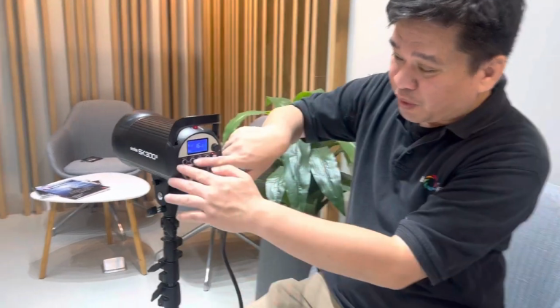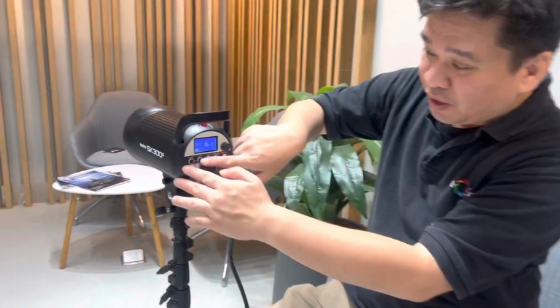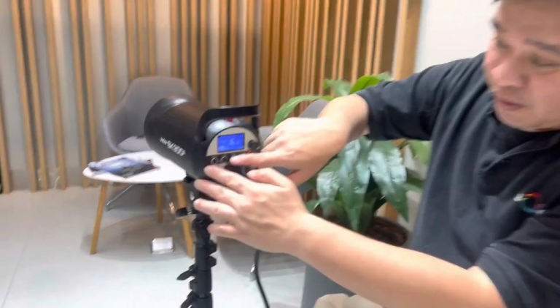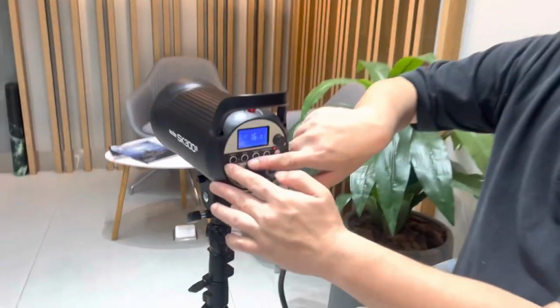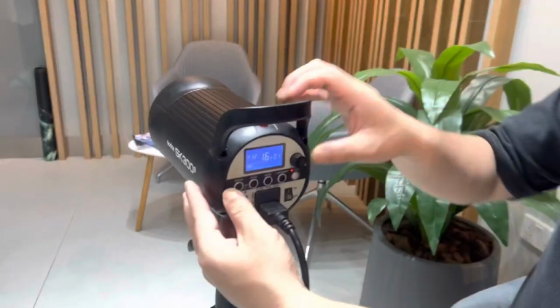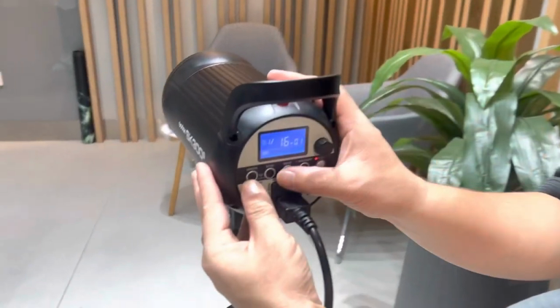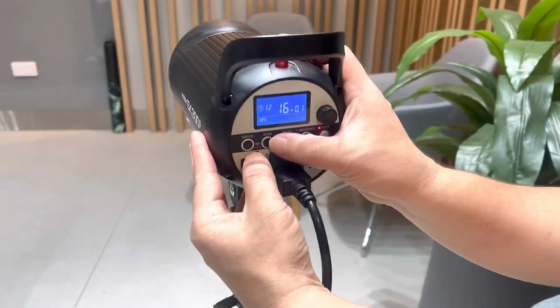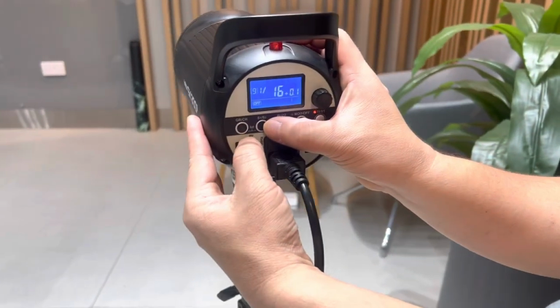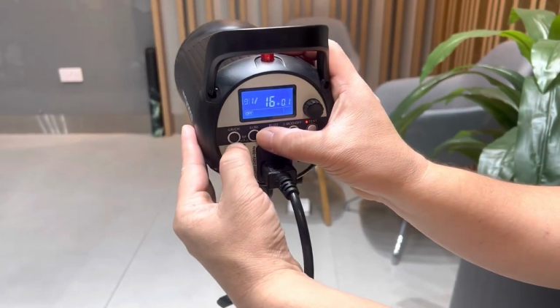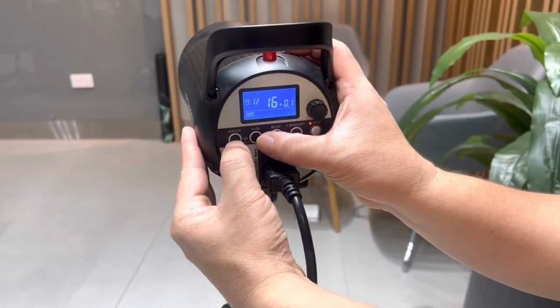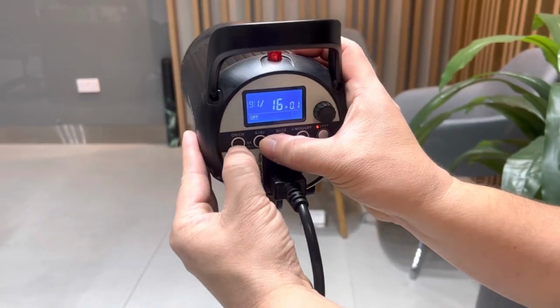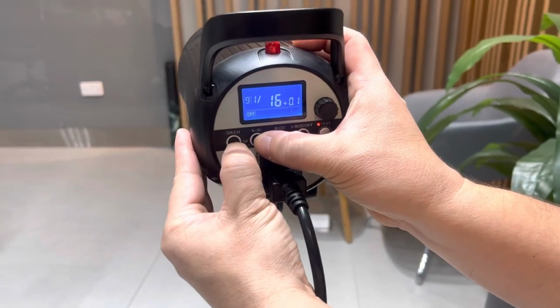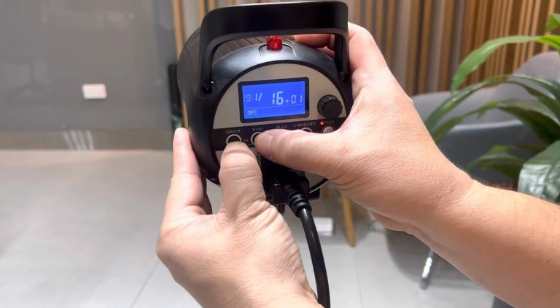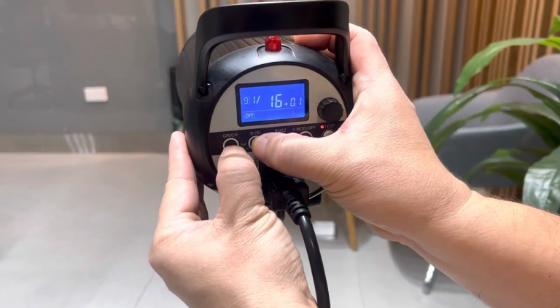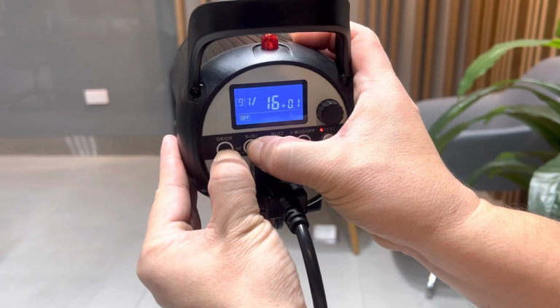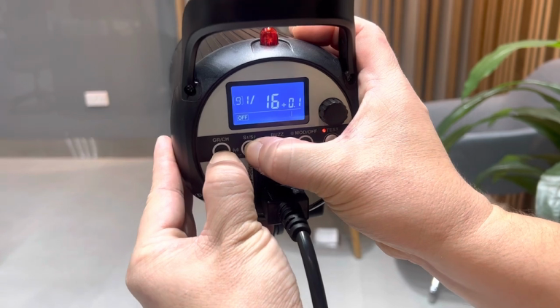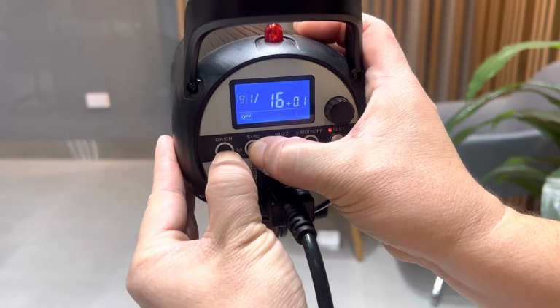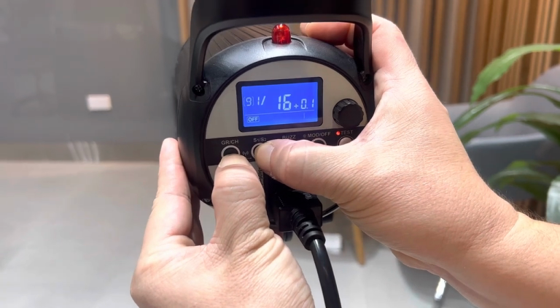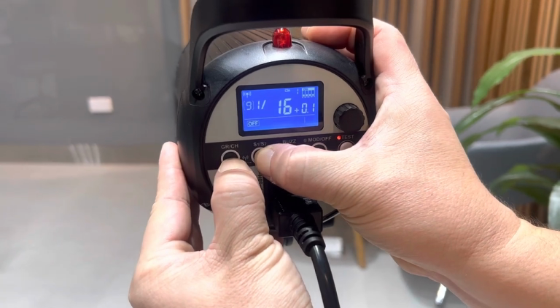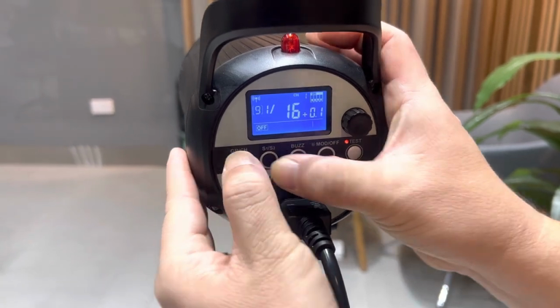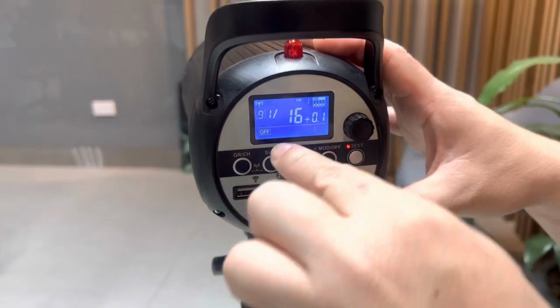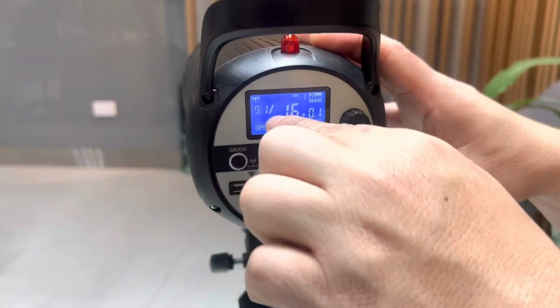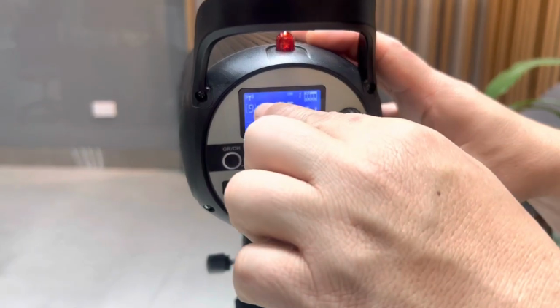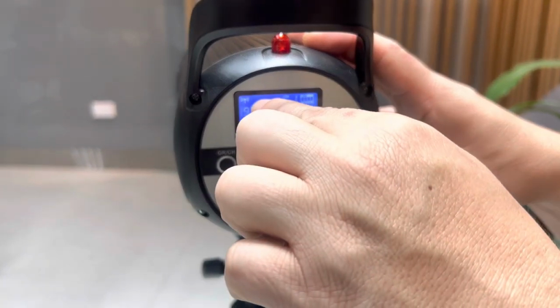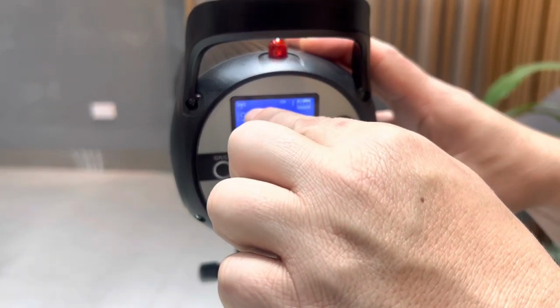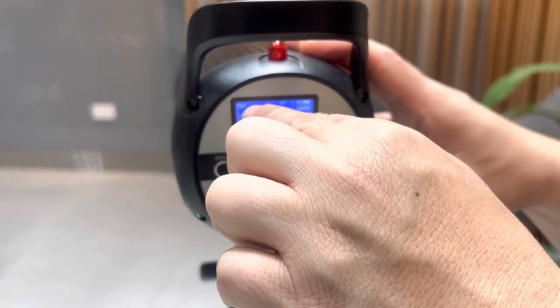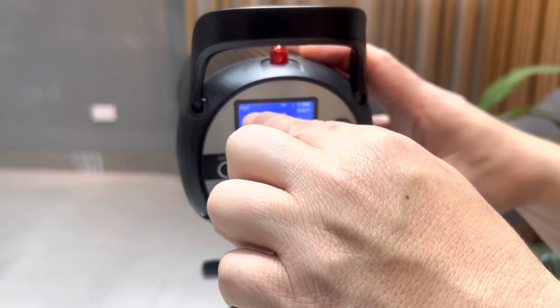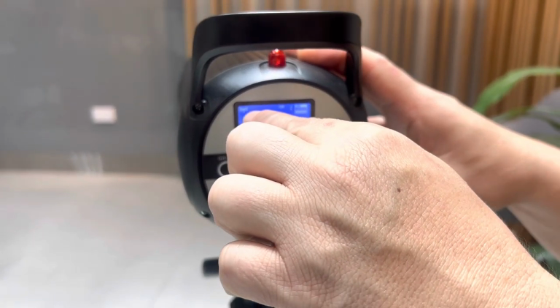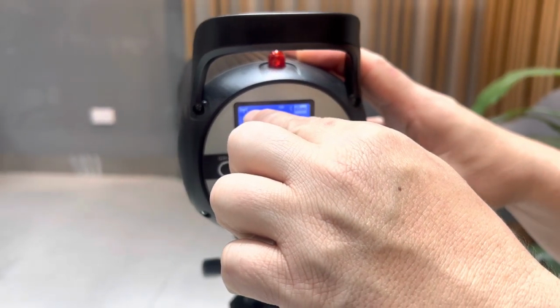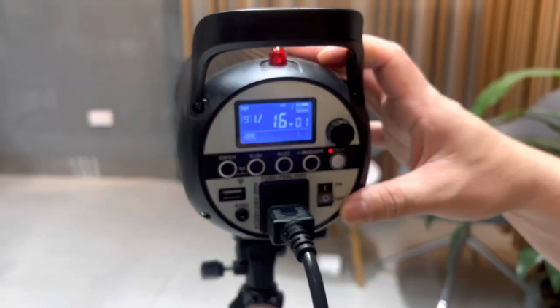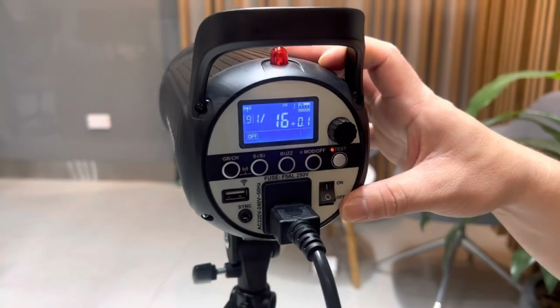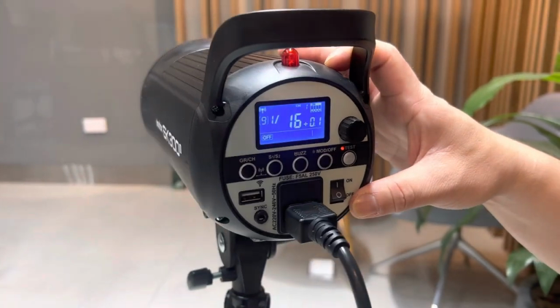First, you must press S1, S2, and the group channel at the same time, so the Wi-Fi will appear on the SK300.